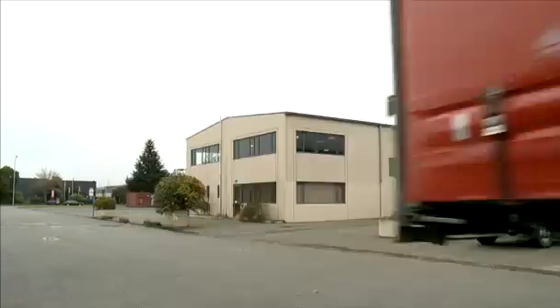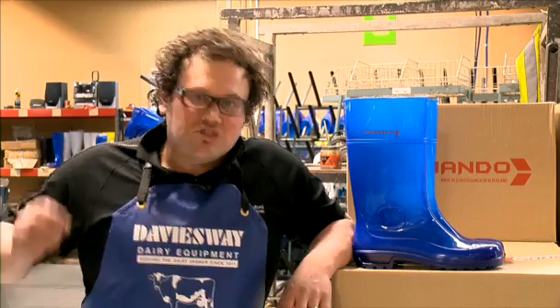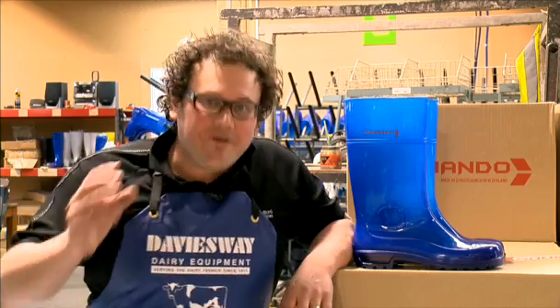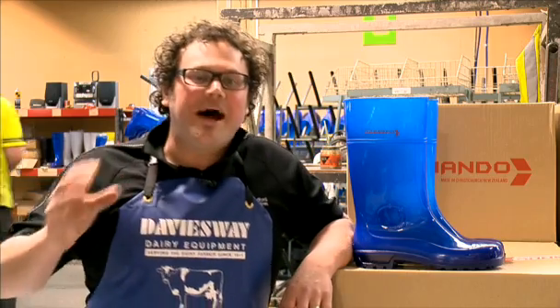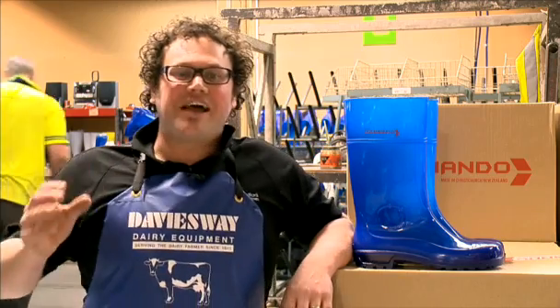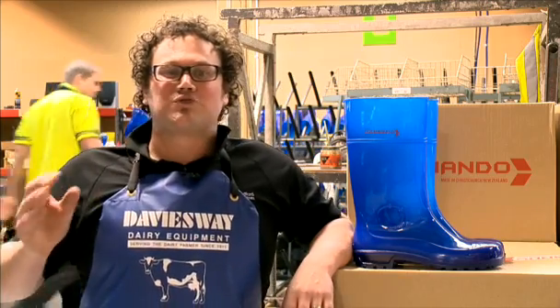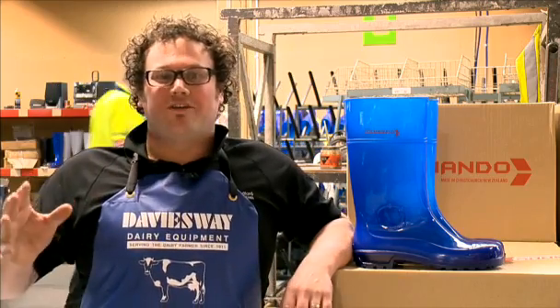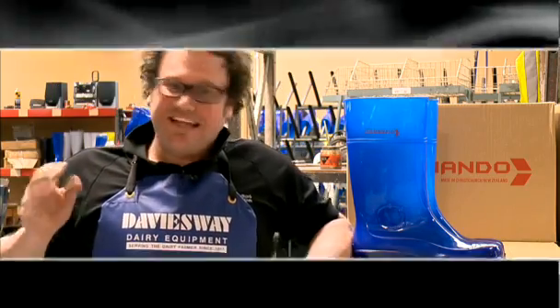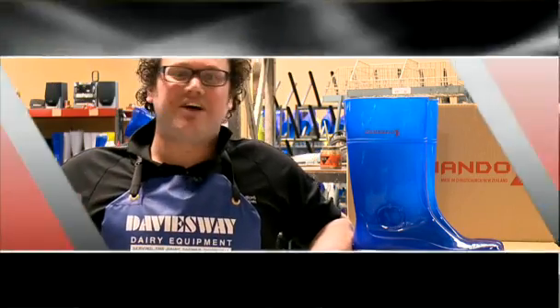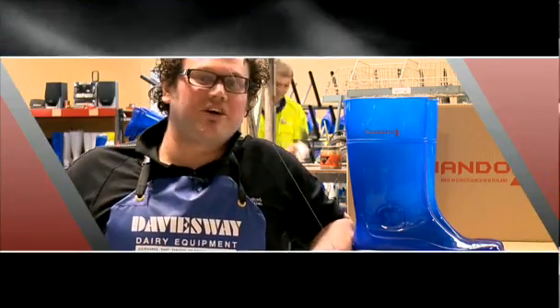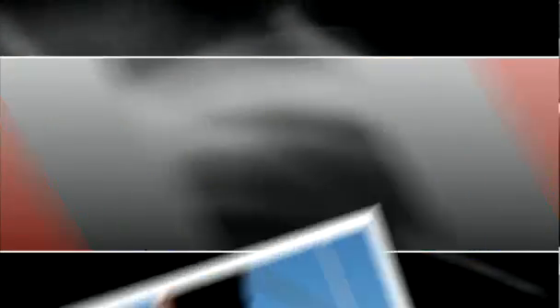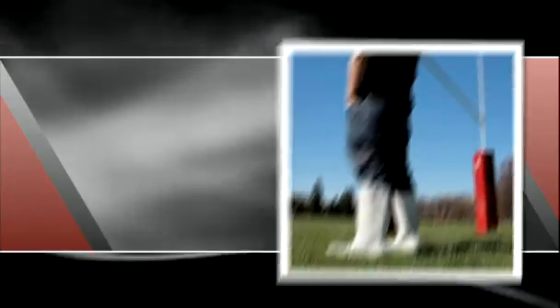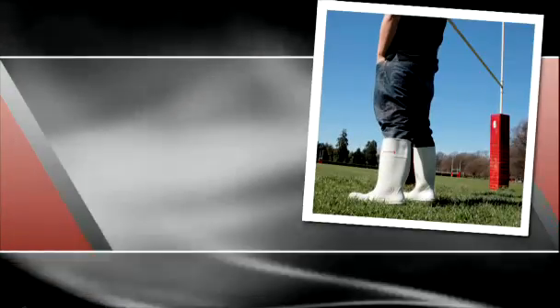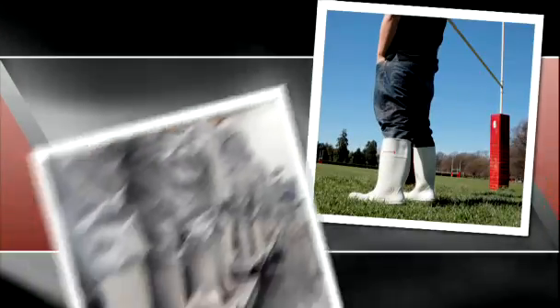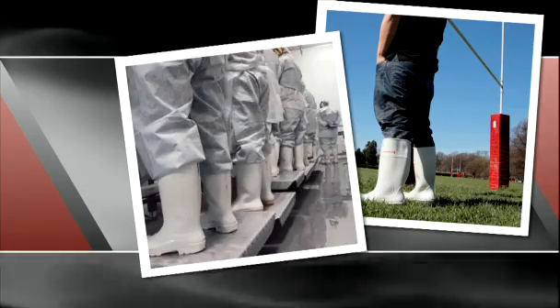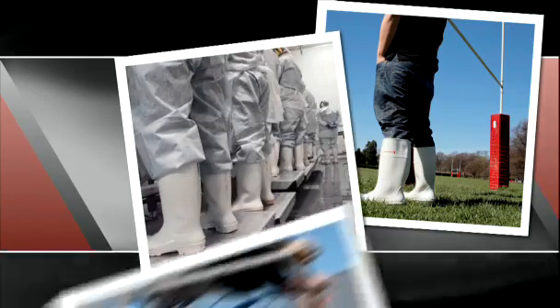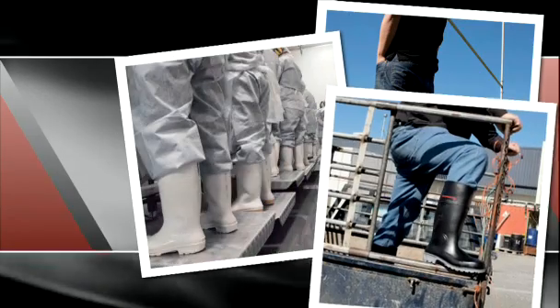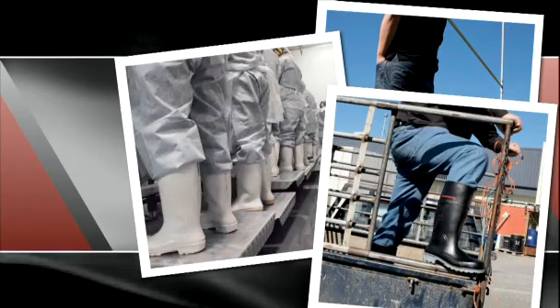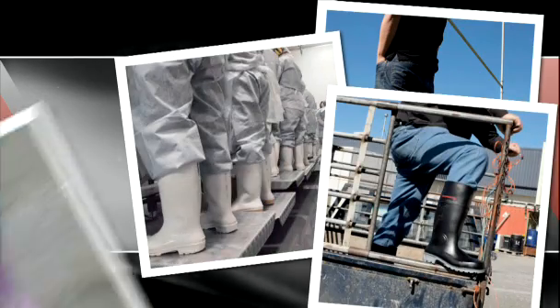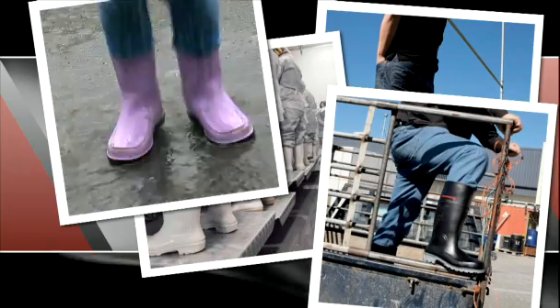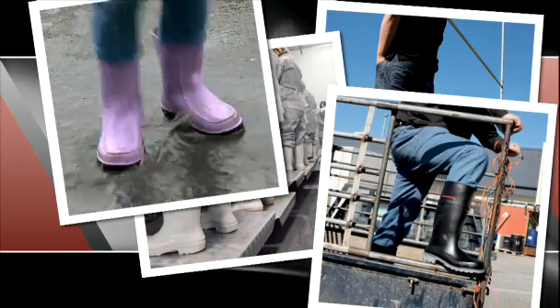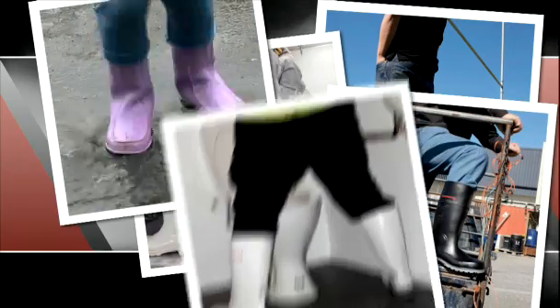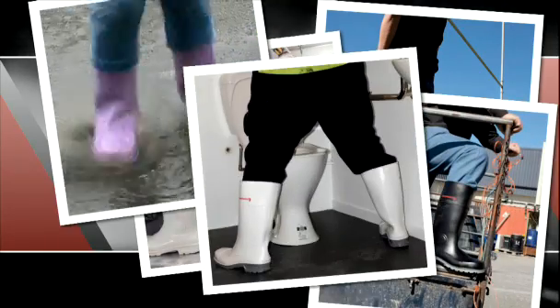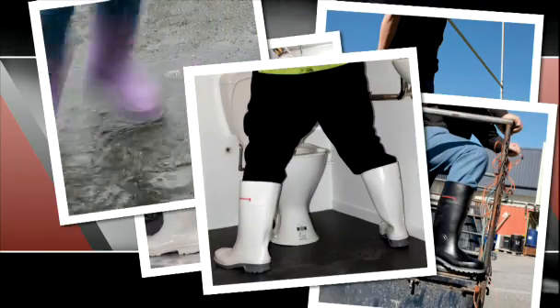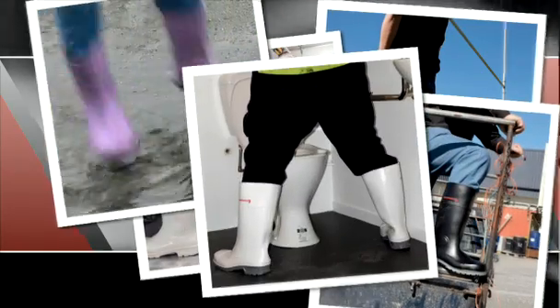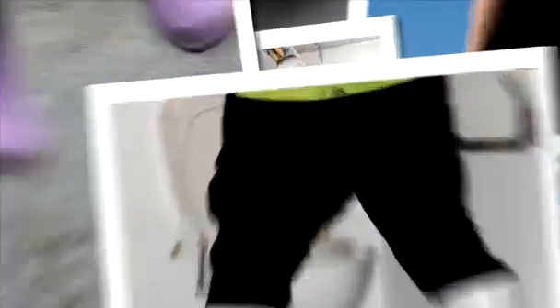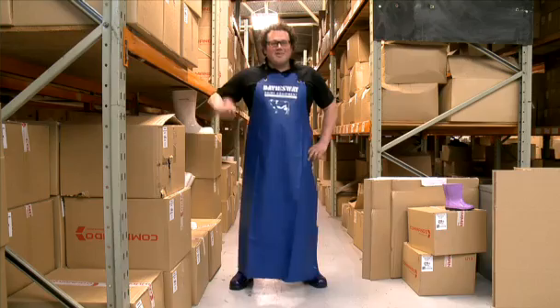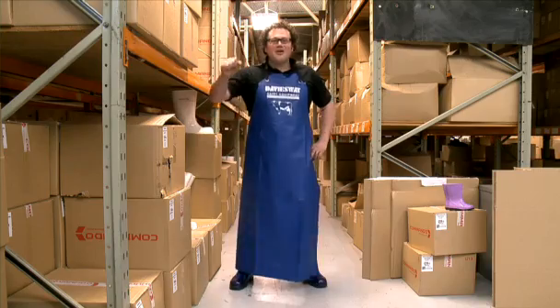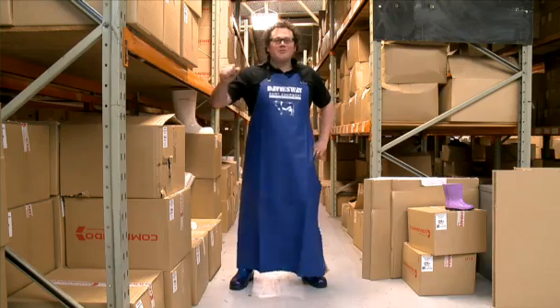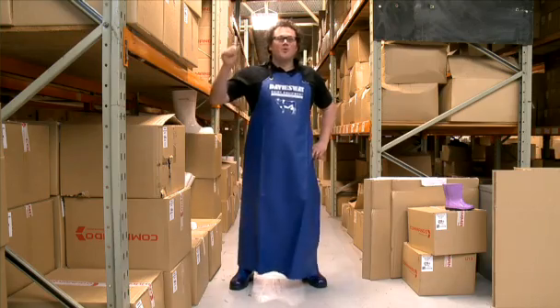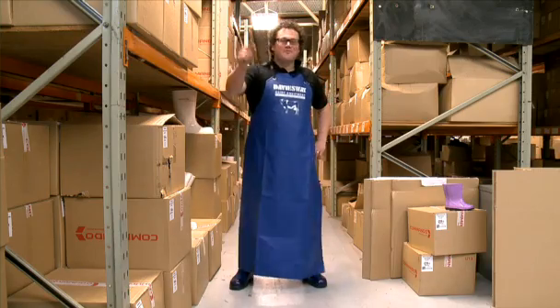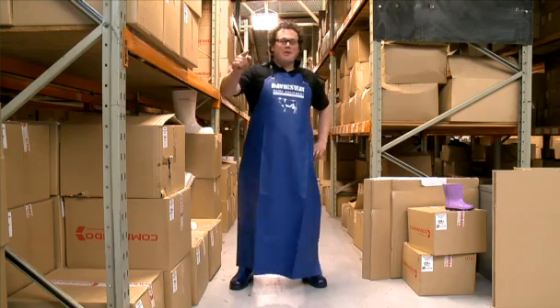So where are Commando gumboots worn? Let's go have a look. They're worn here, here, here, and here, and even here. Commando gumboots are worn everywhere, mate.